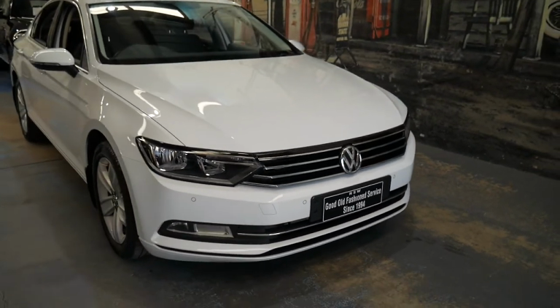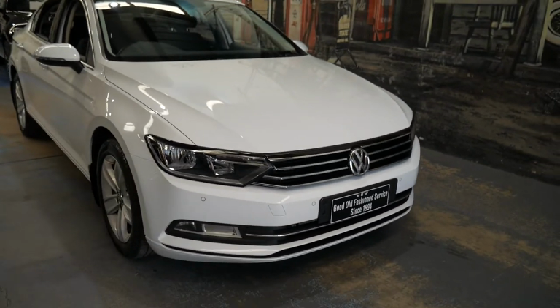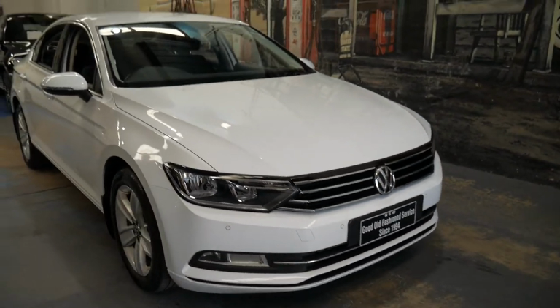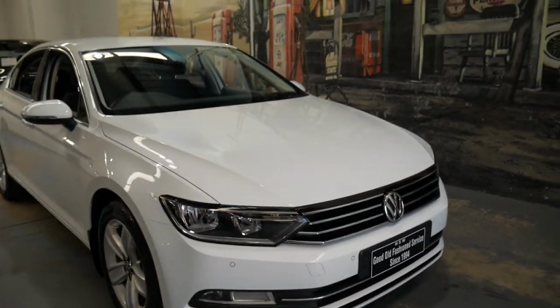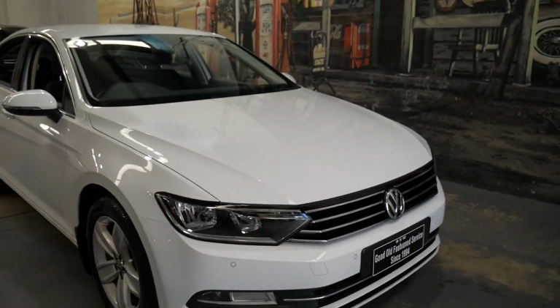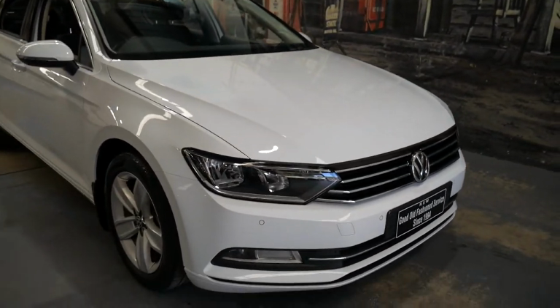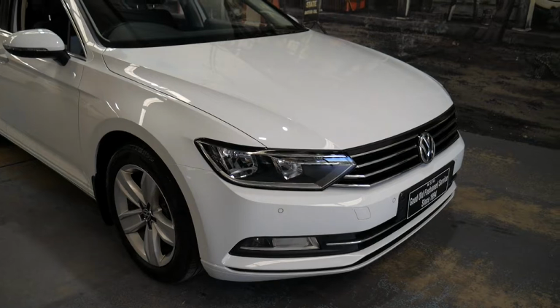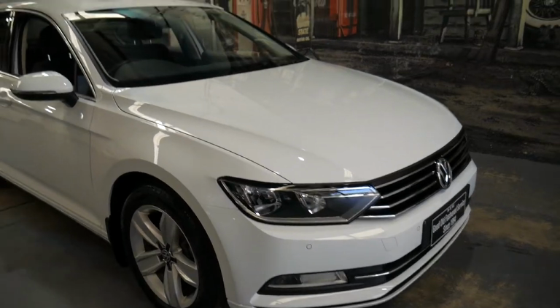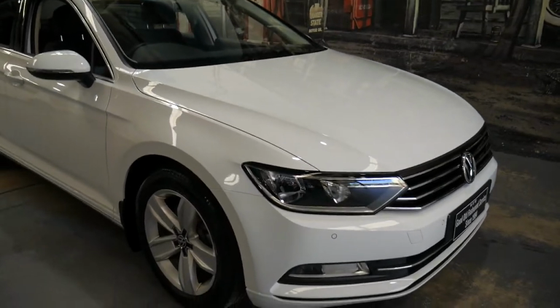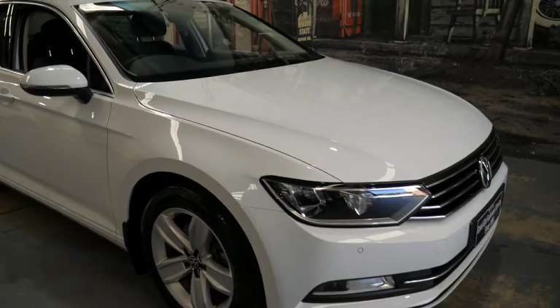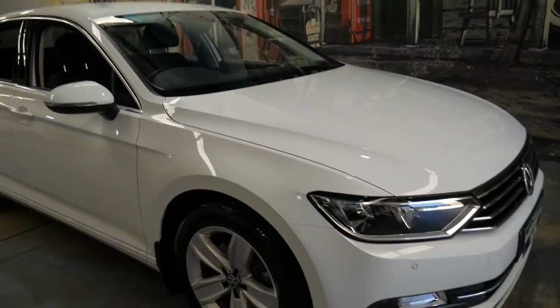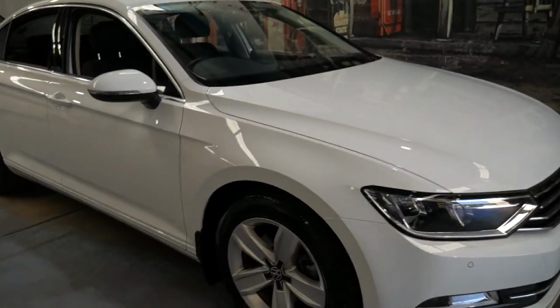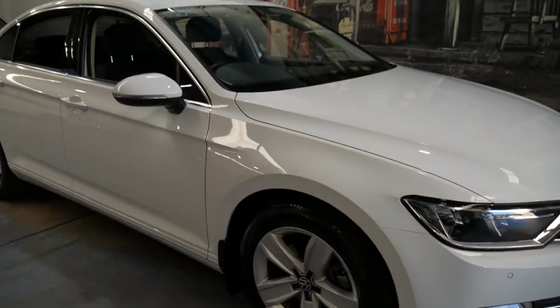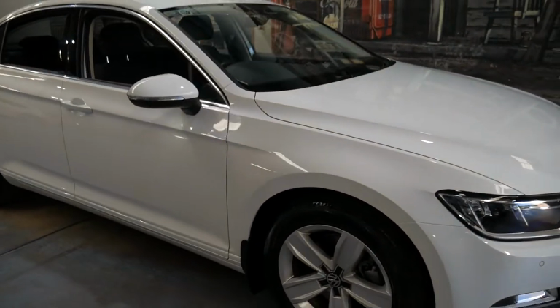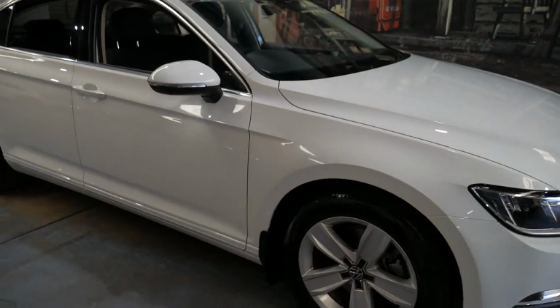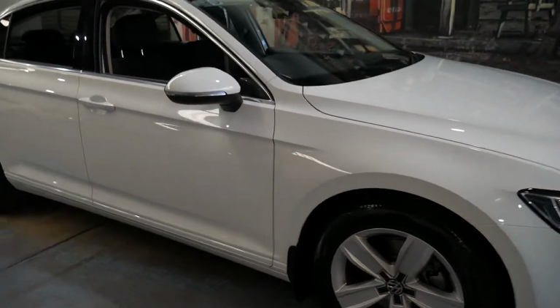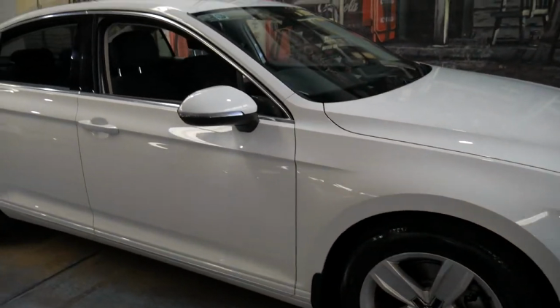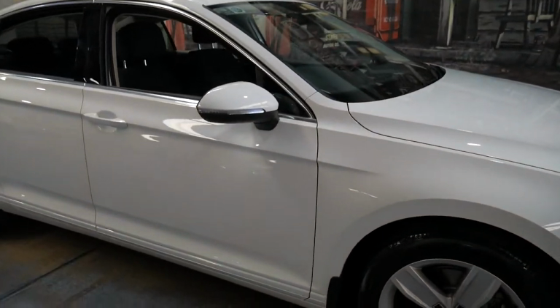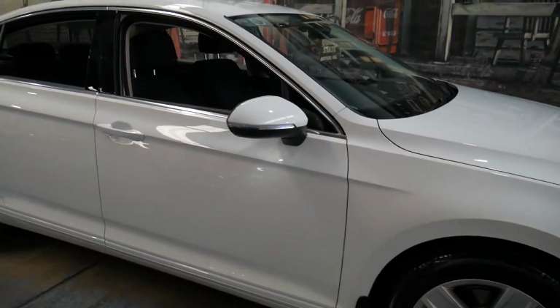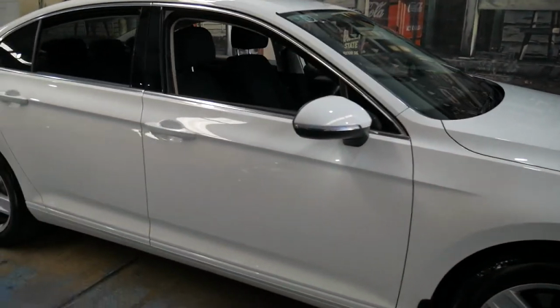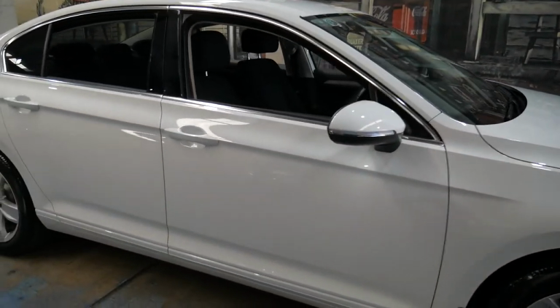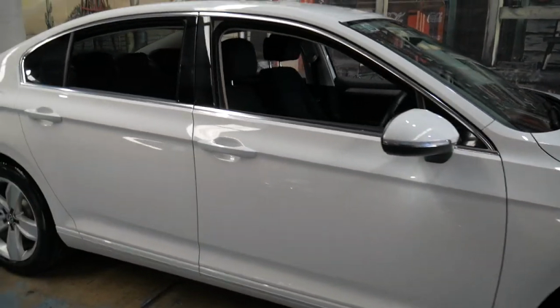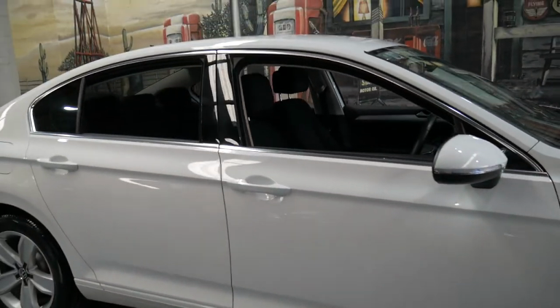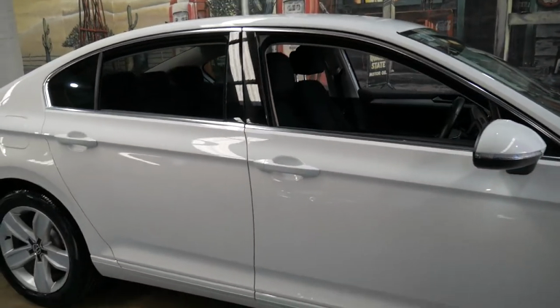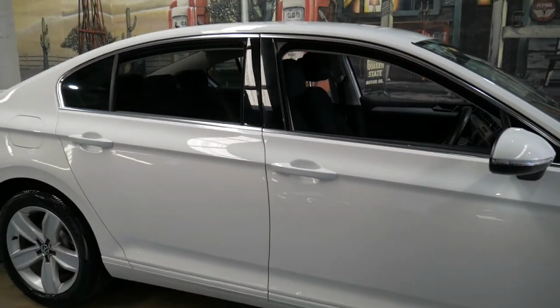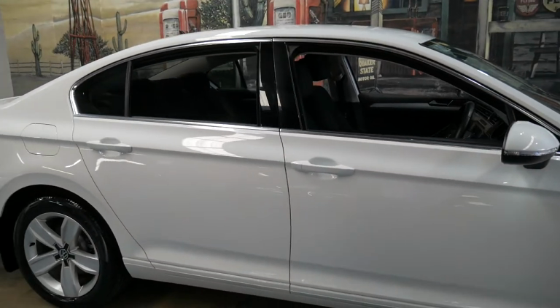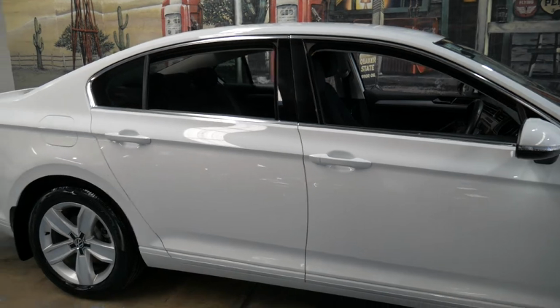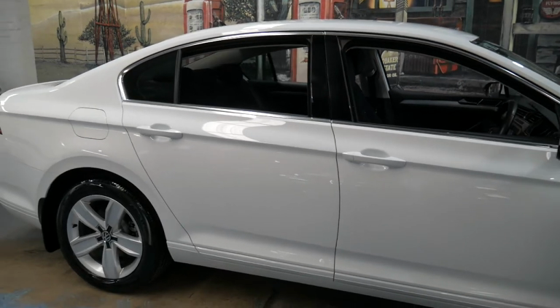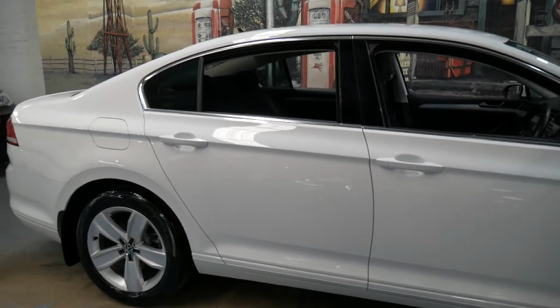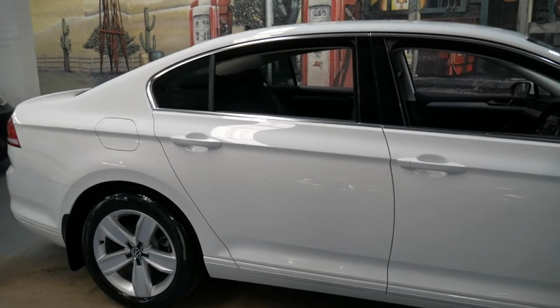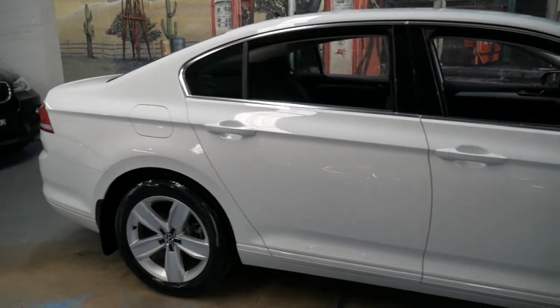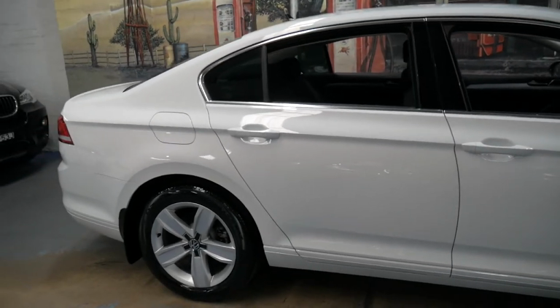It is in absolutely beautiful condition. You will not find a better 2015 or 2016 Passat.